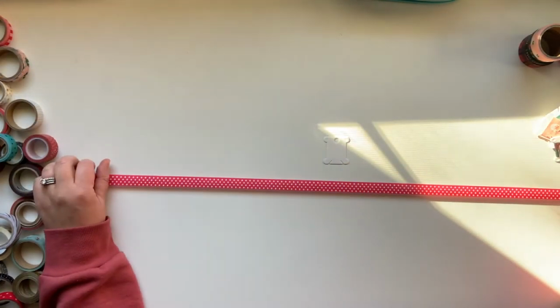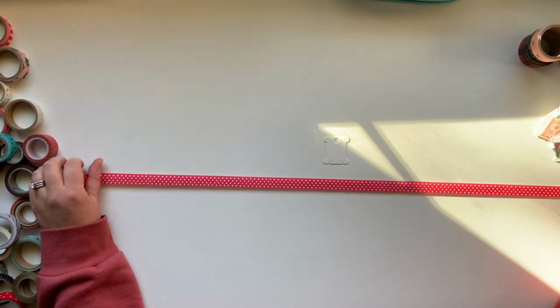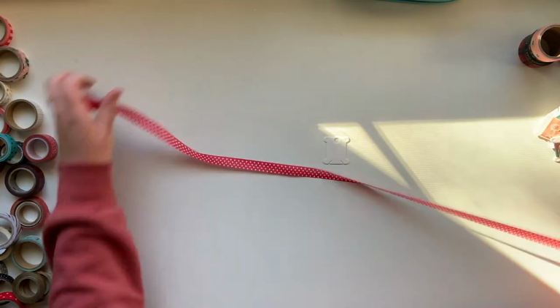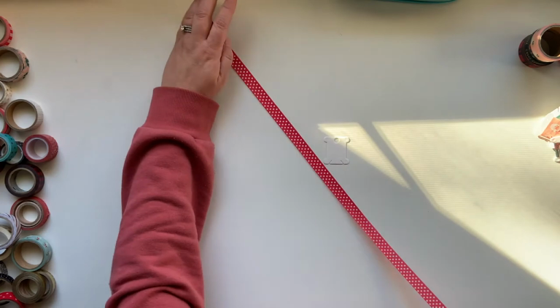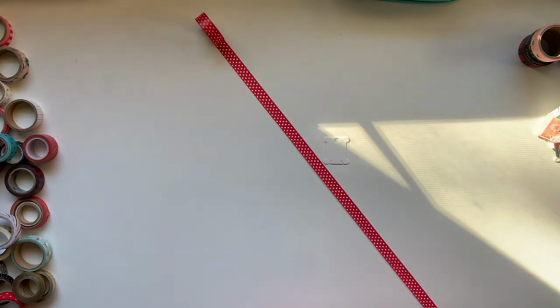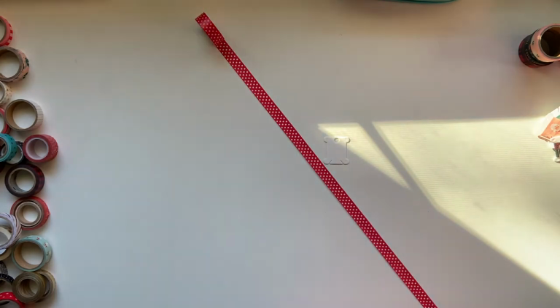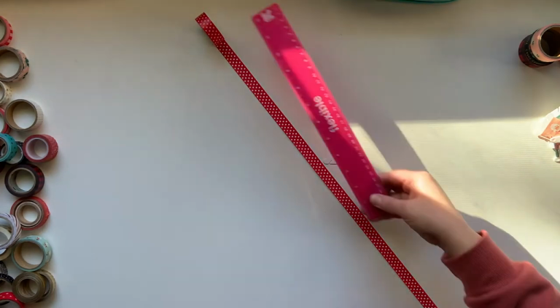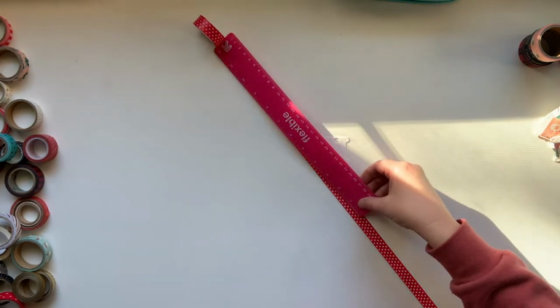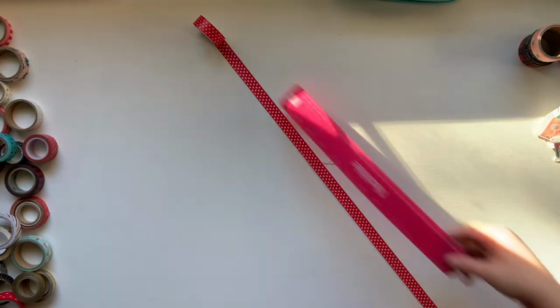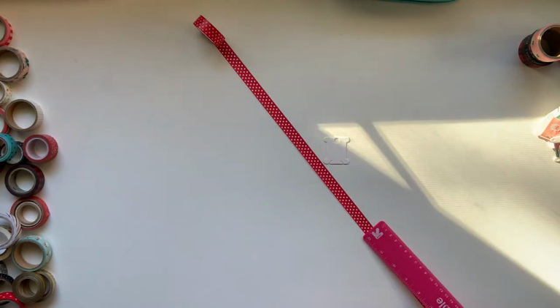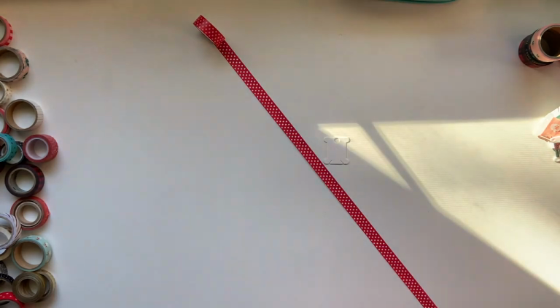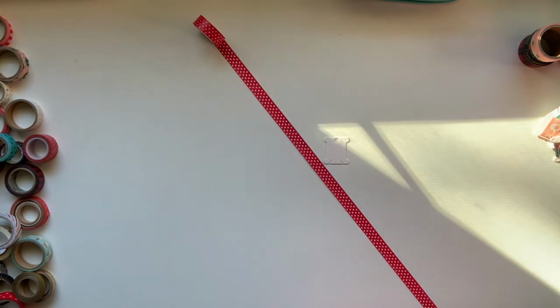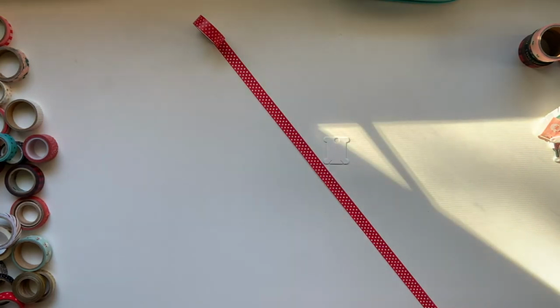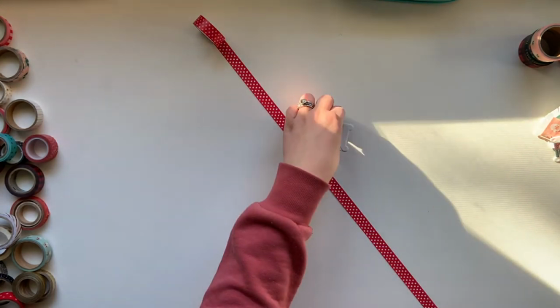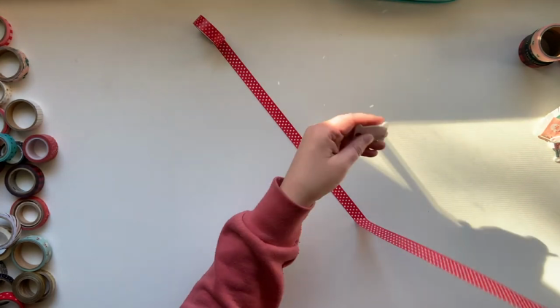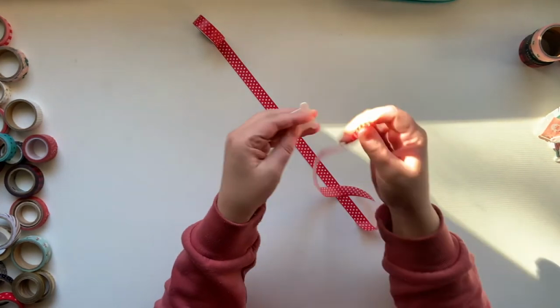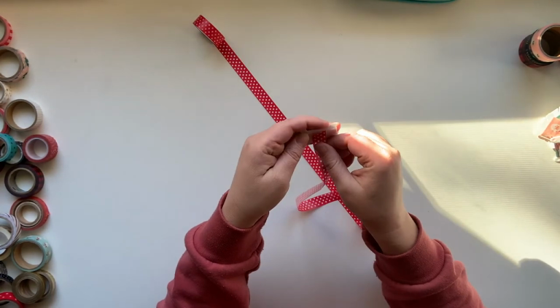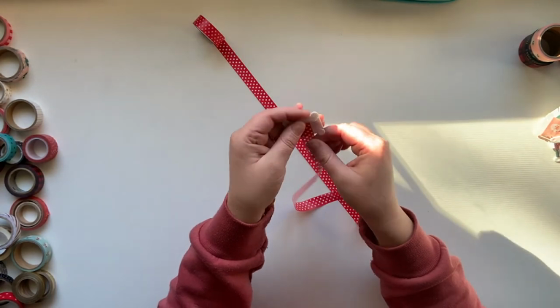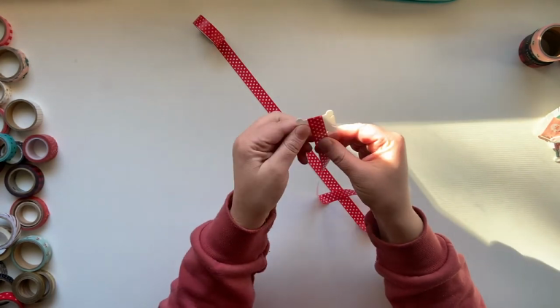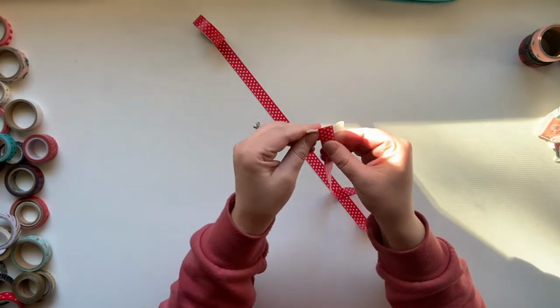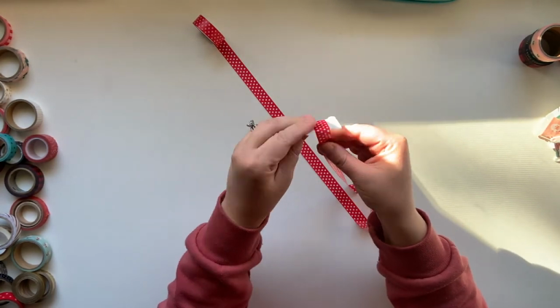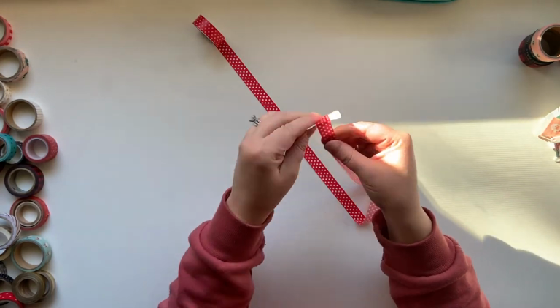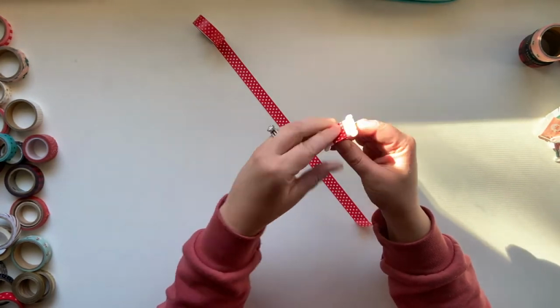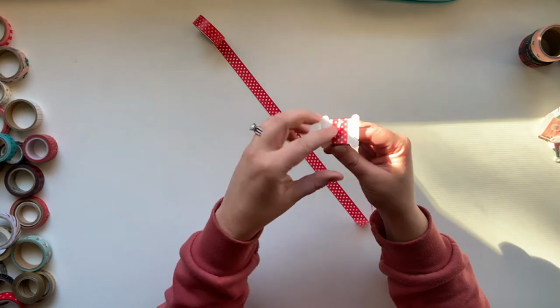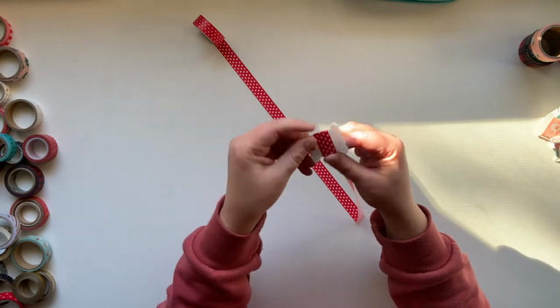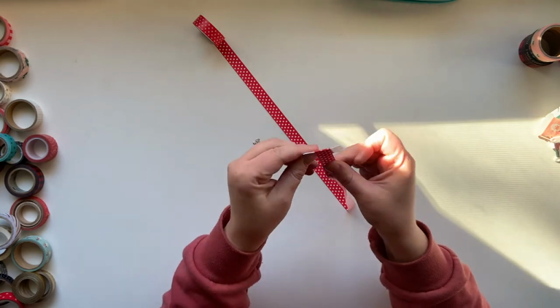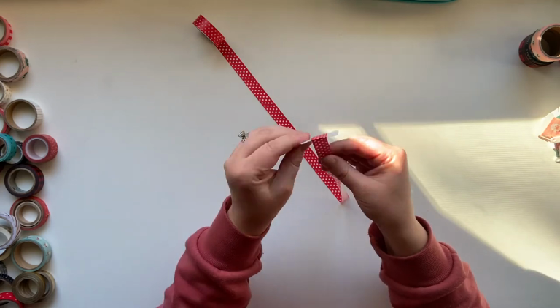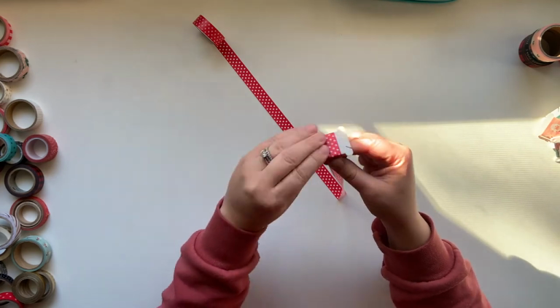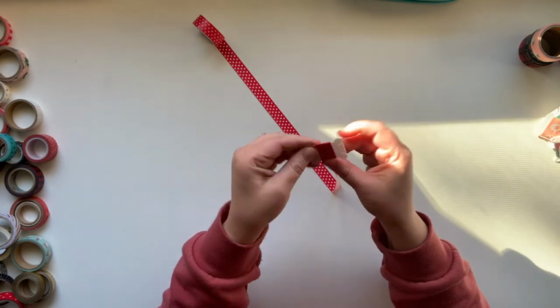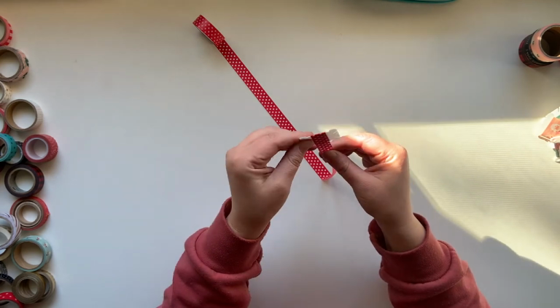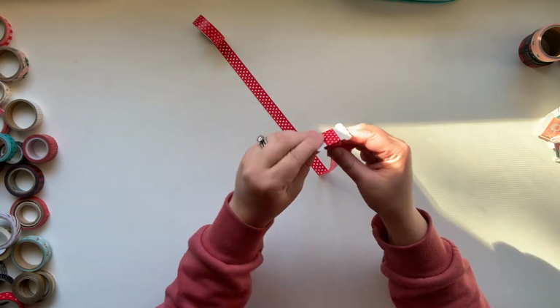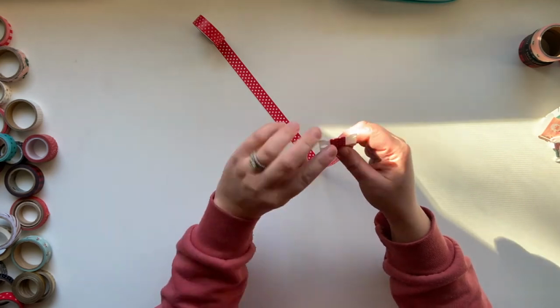I basically just take about two feet worth of washi tape. I typically don't measure, but for the purposes of showing you guys, it's about two feet per bobbin.